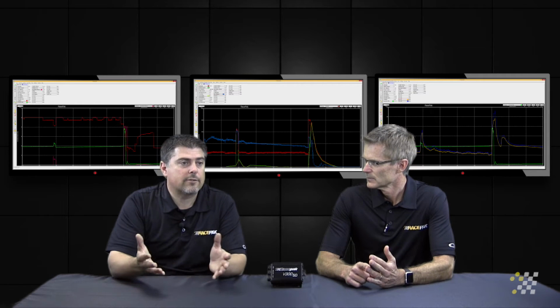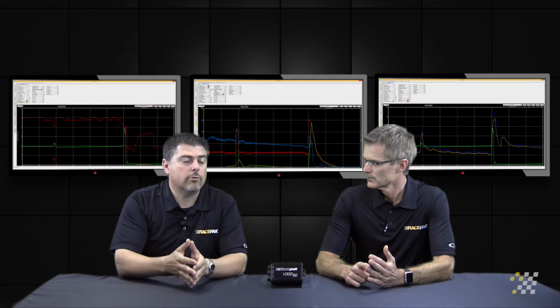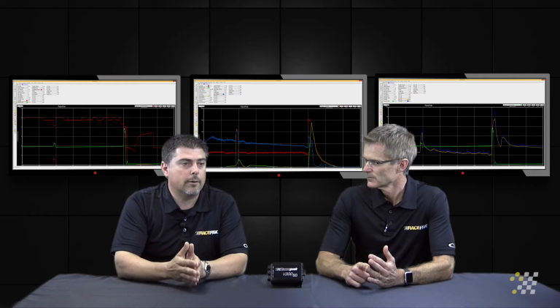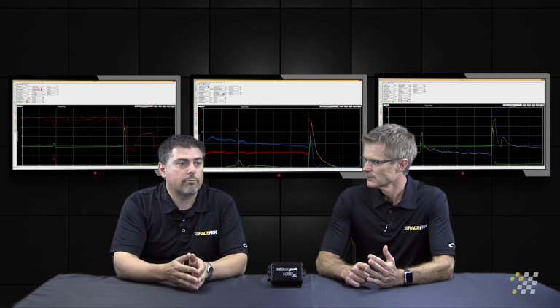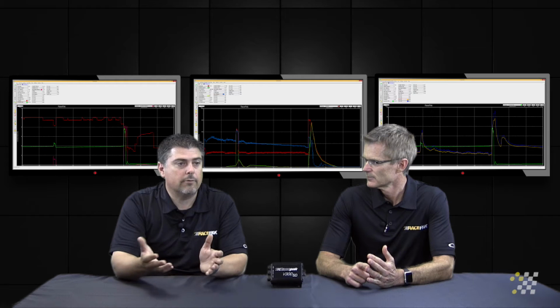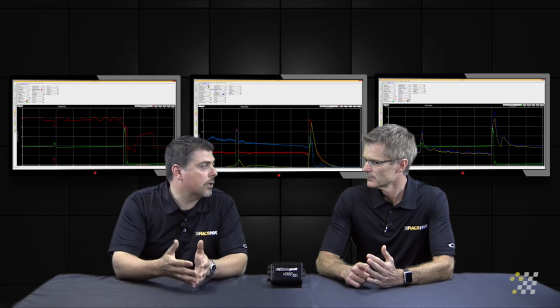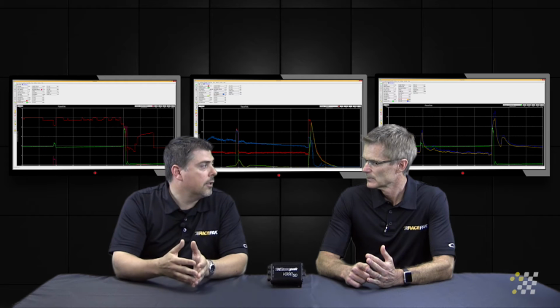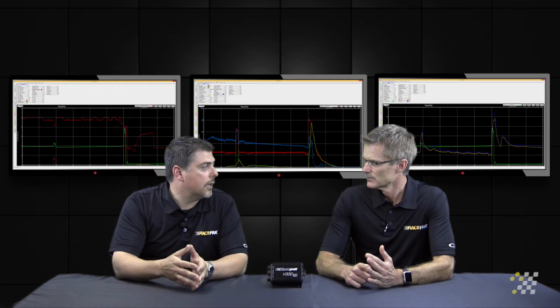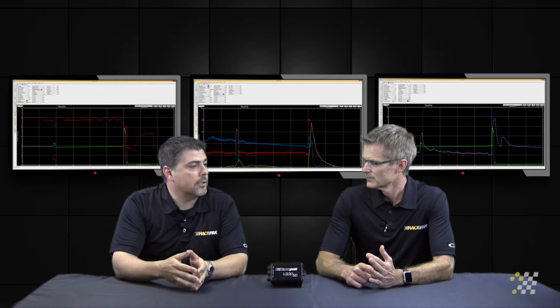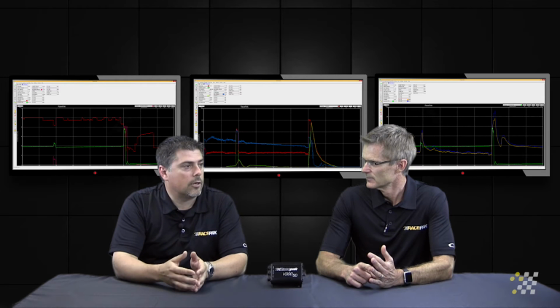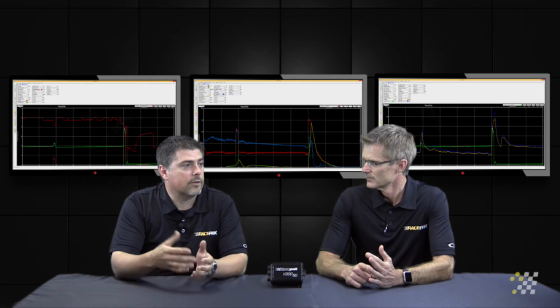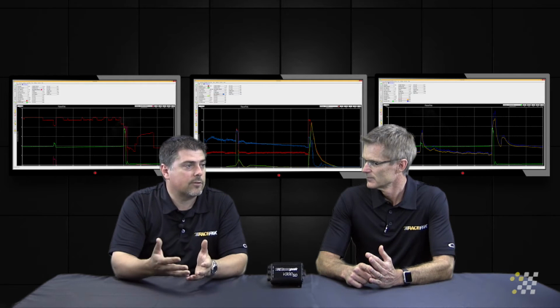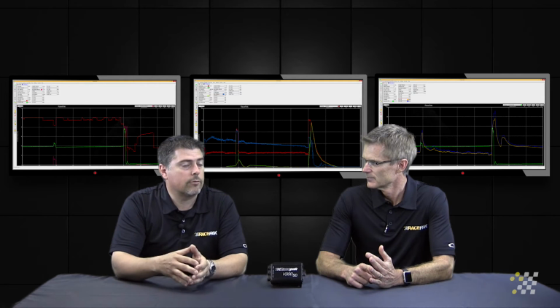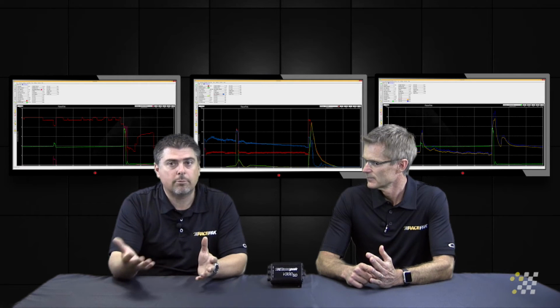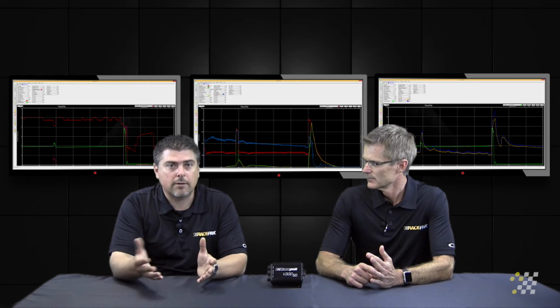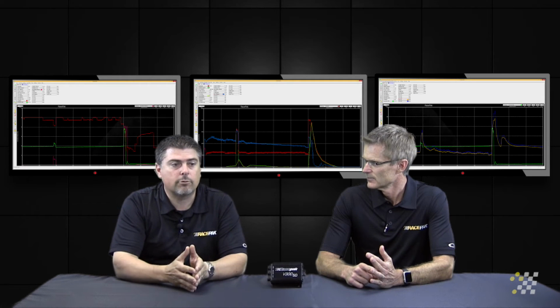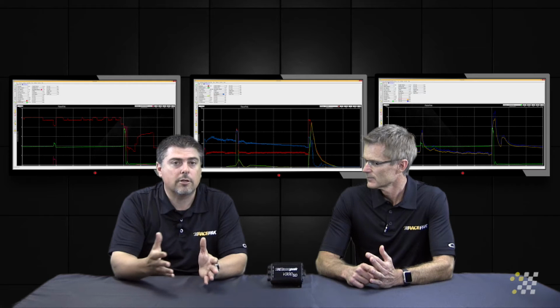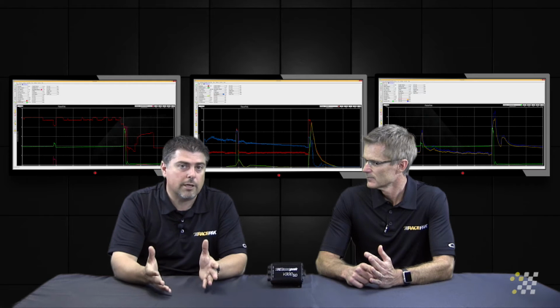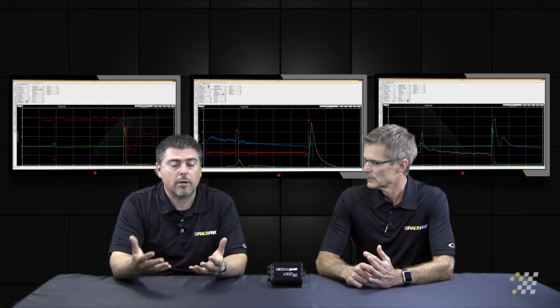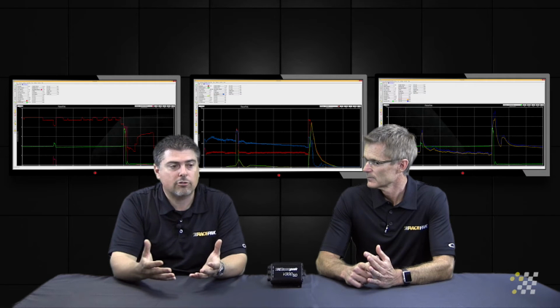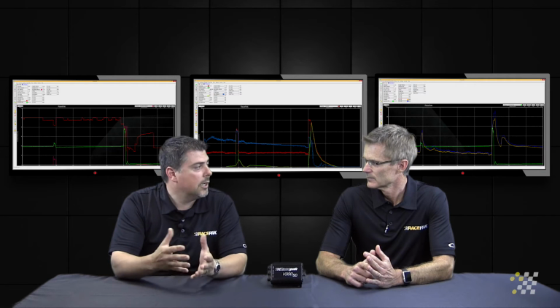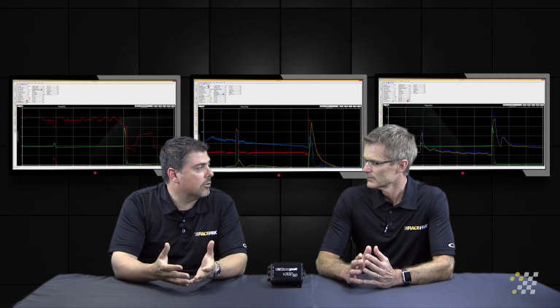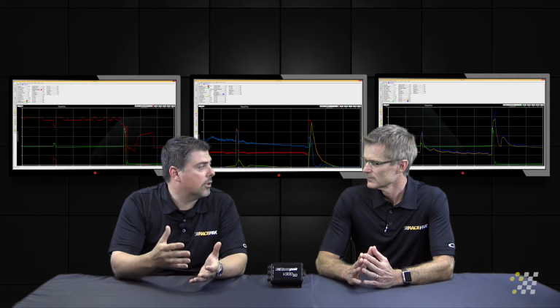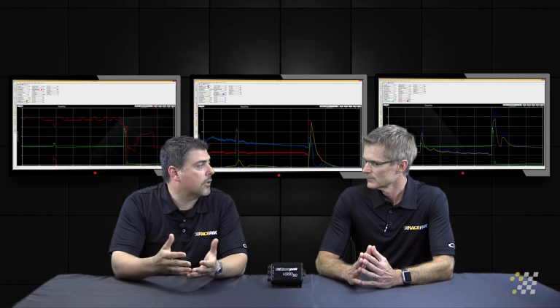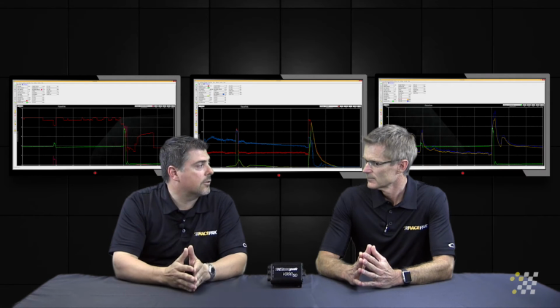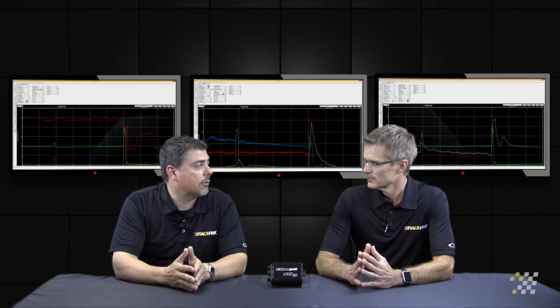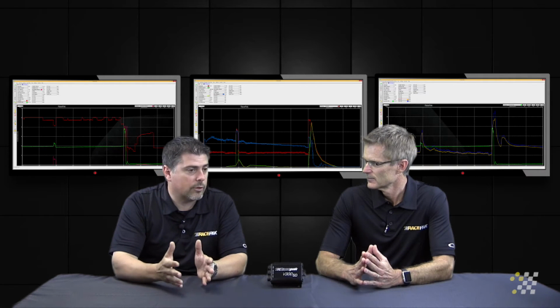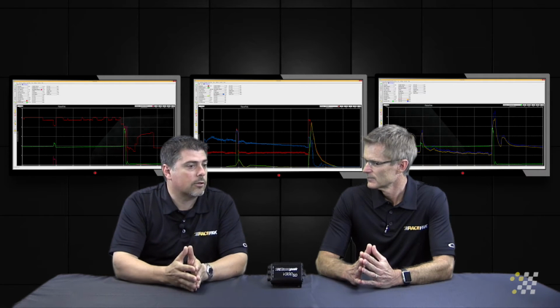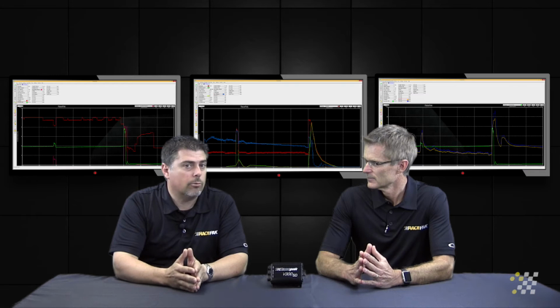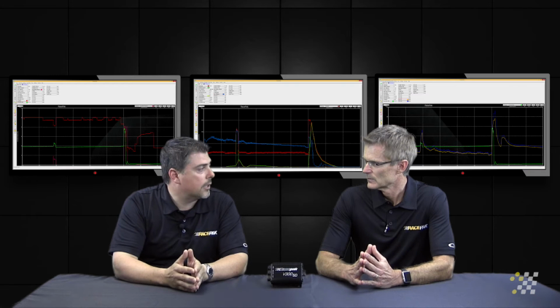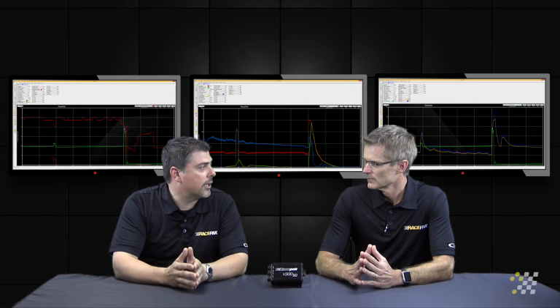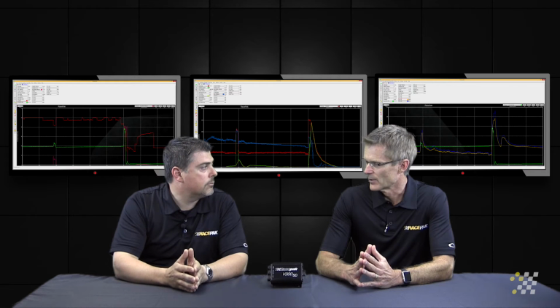If you move up from a V300SD logger with light software to the standard software, you can create what we call math channels, and you can calculate shock velocities off that, which are very critical when setting up your chassis.